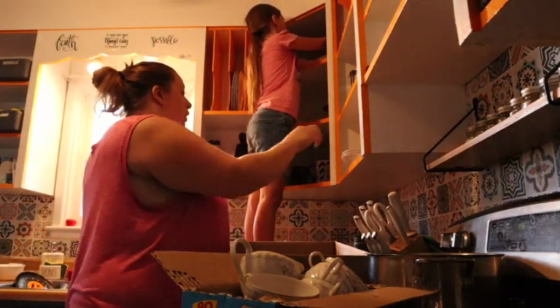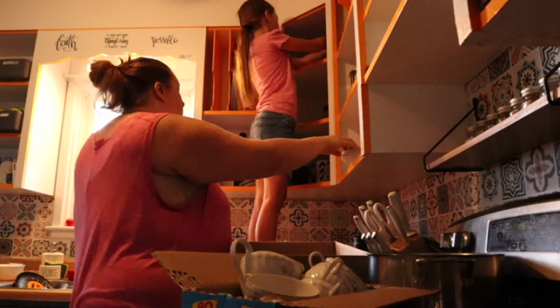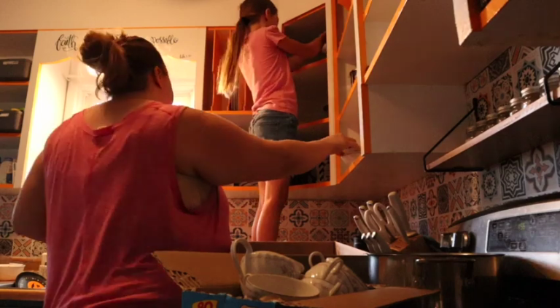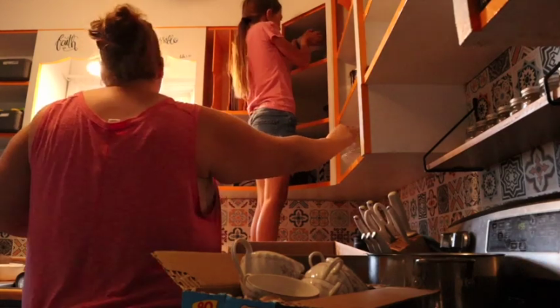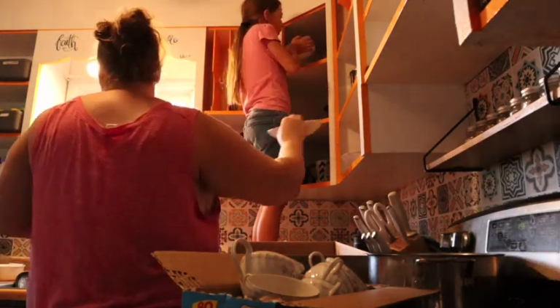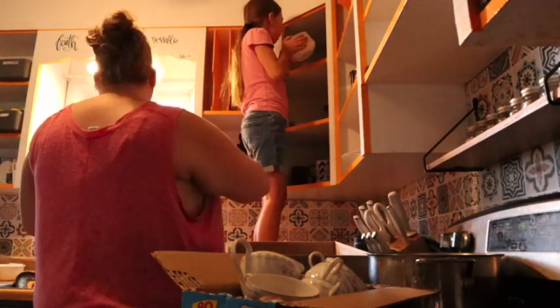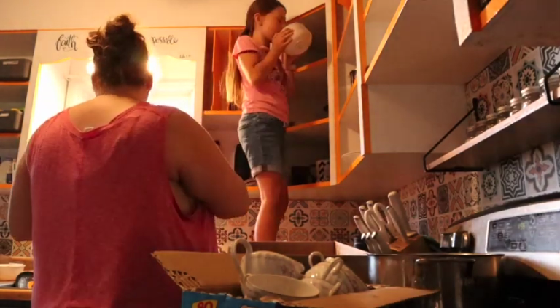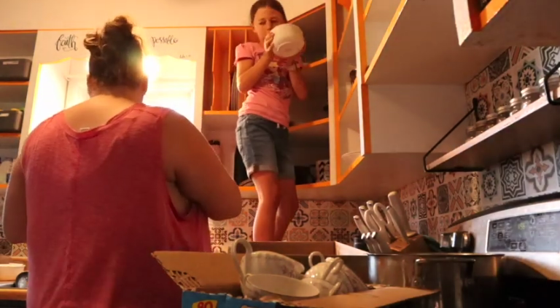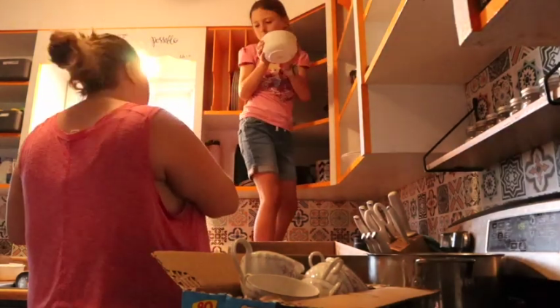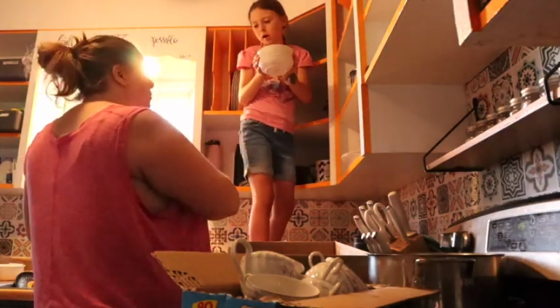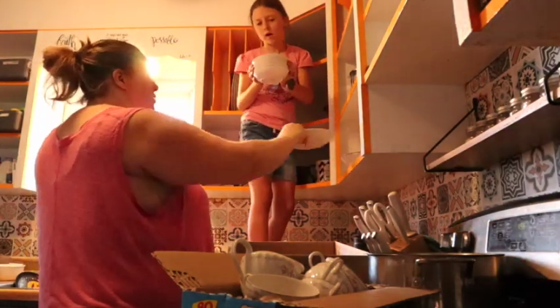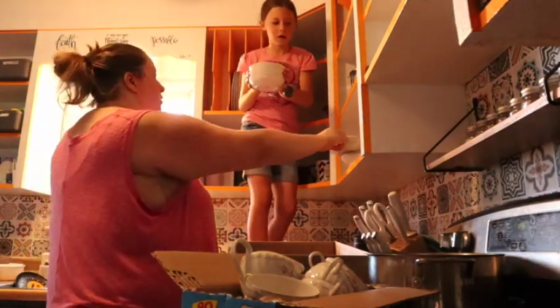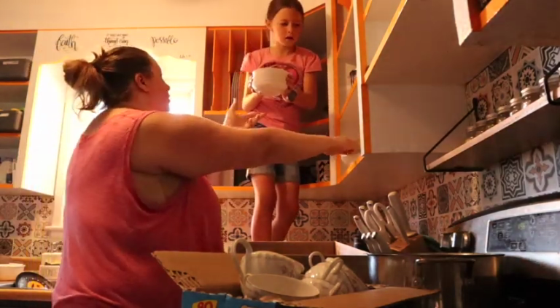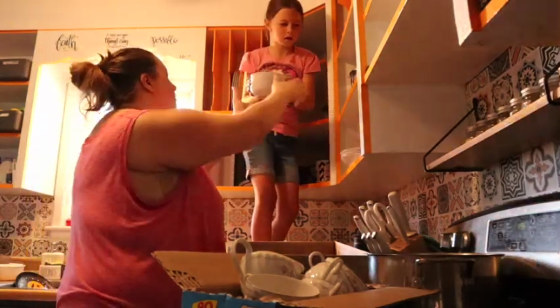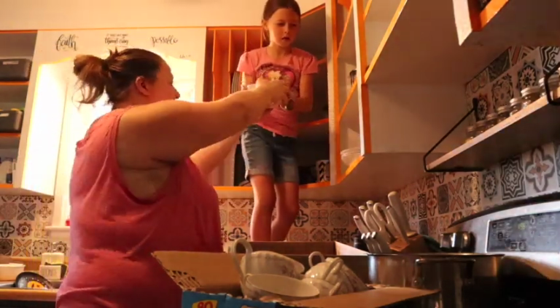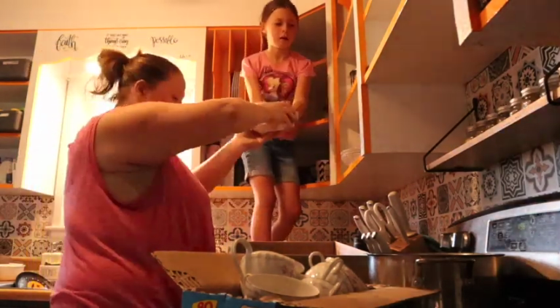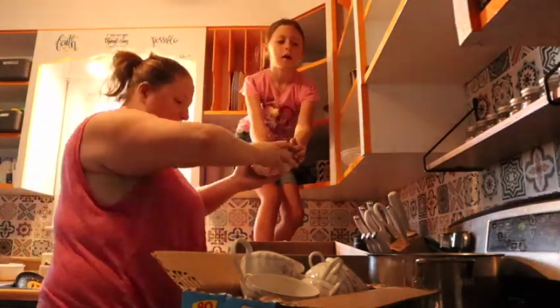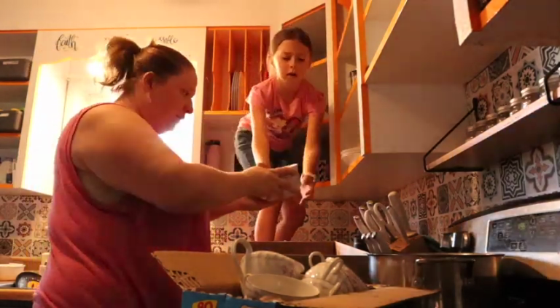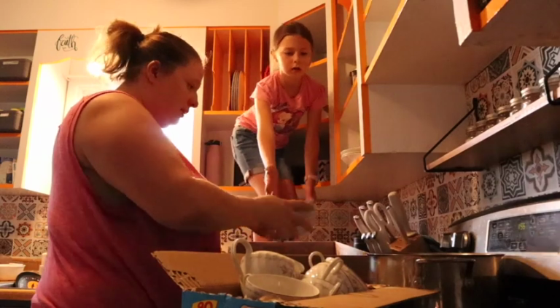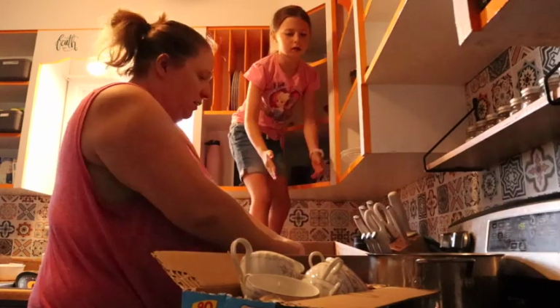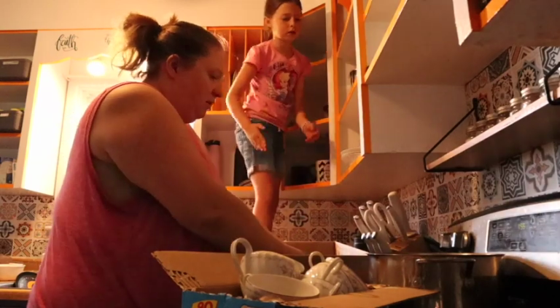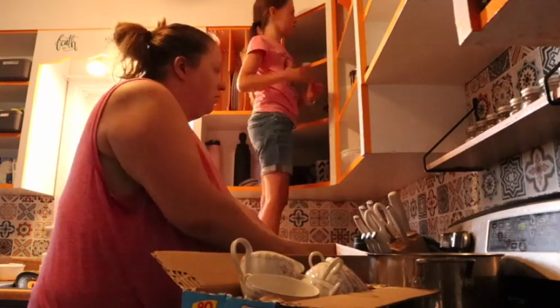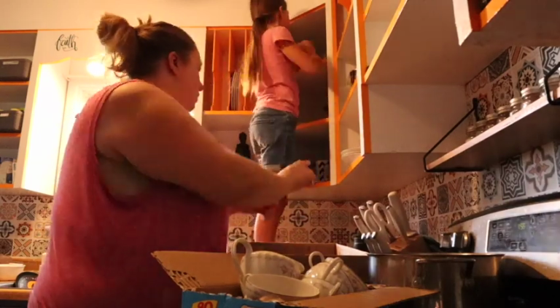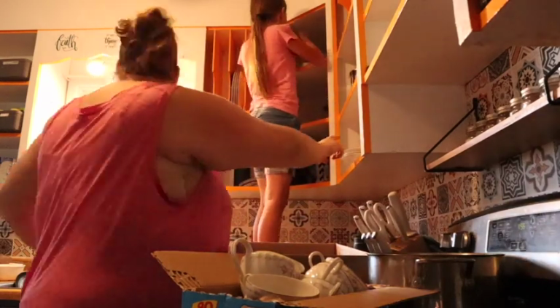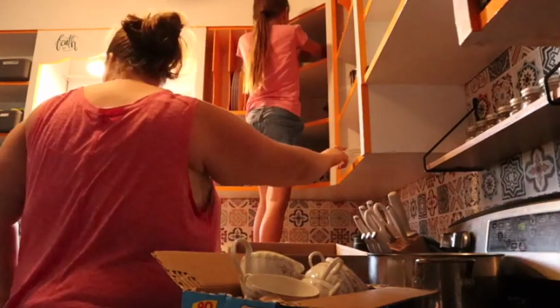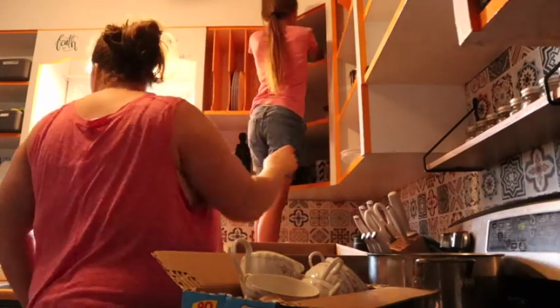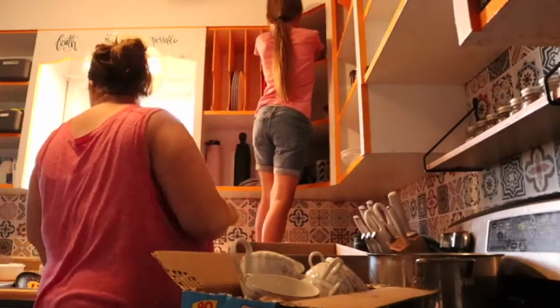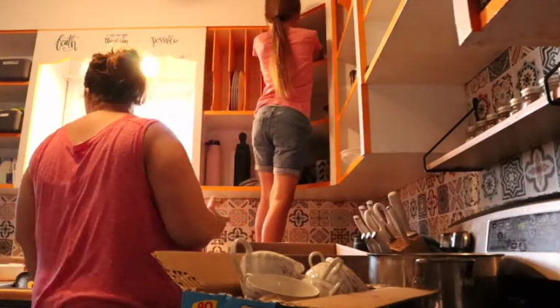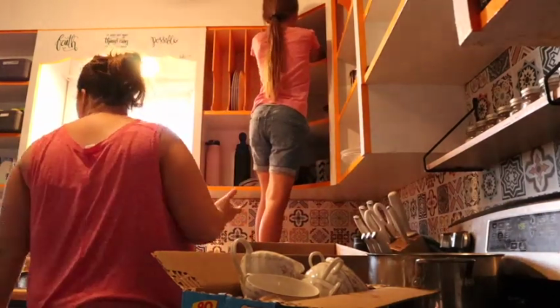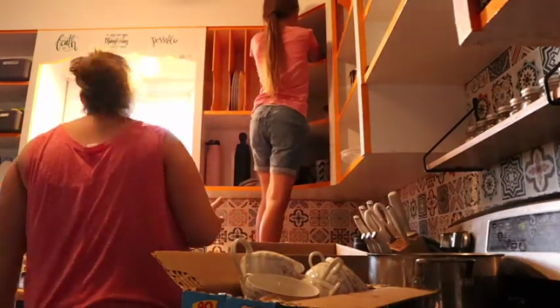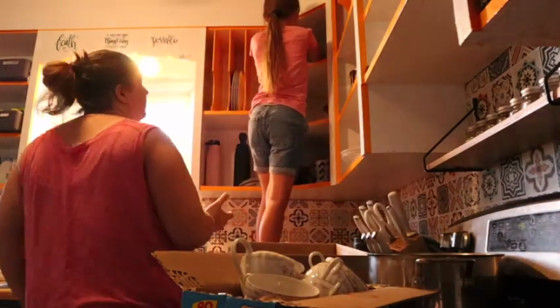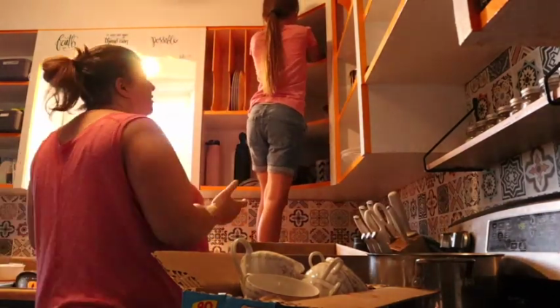I want to see if I can find some bowls this size at Walmart. If I can't, we'll just keep these. I like them to use, but we can't use them for the microwave.